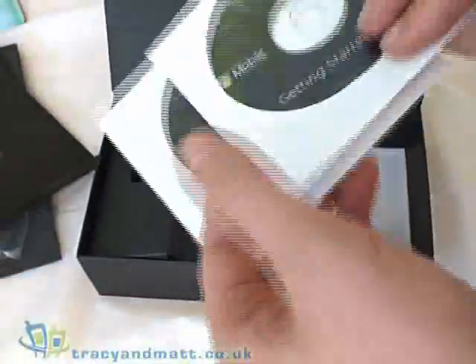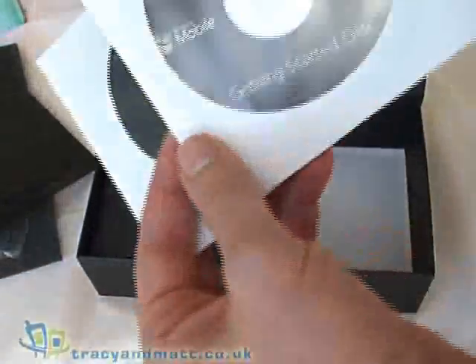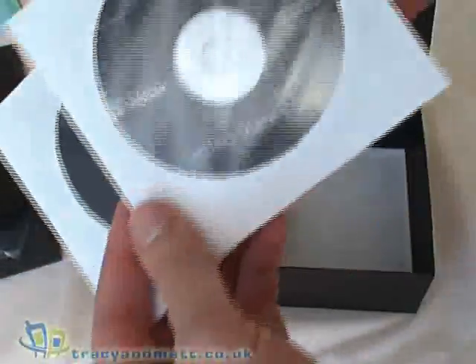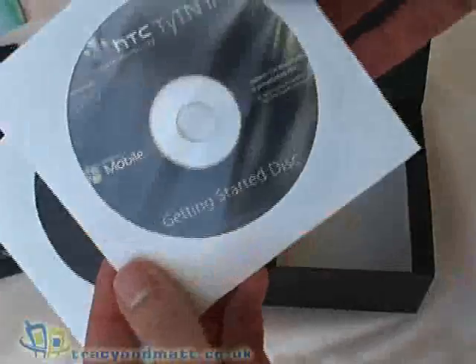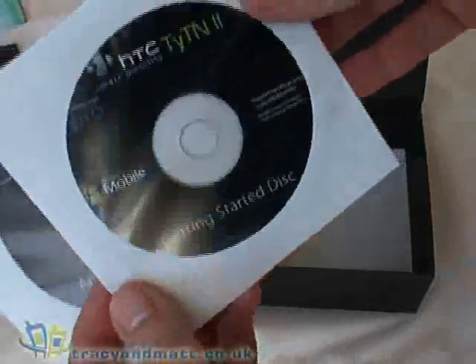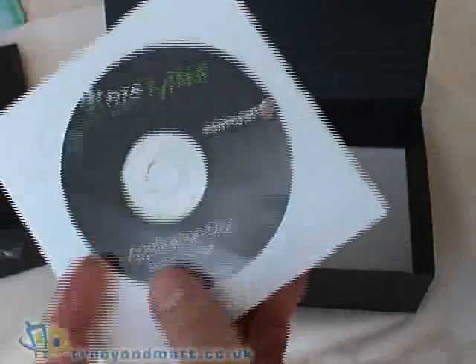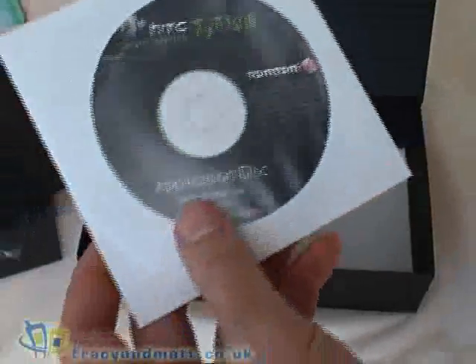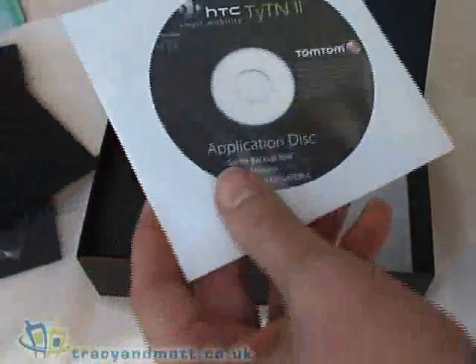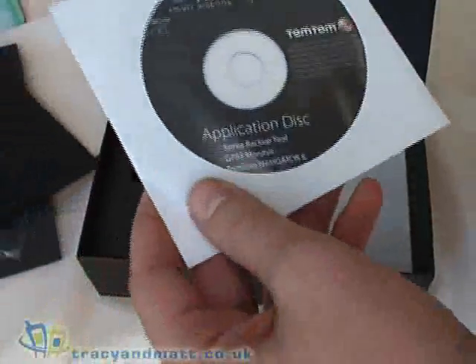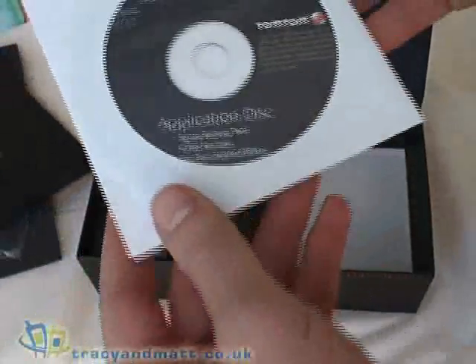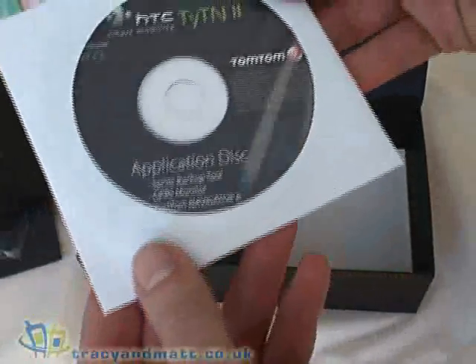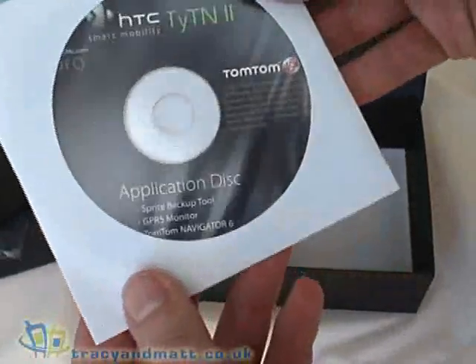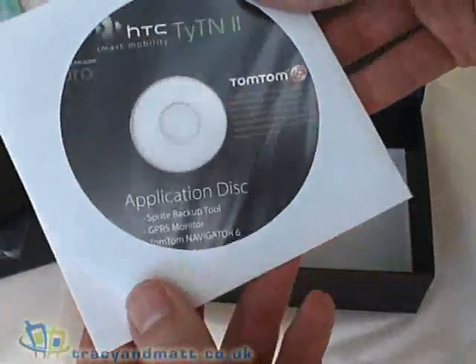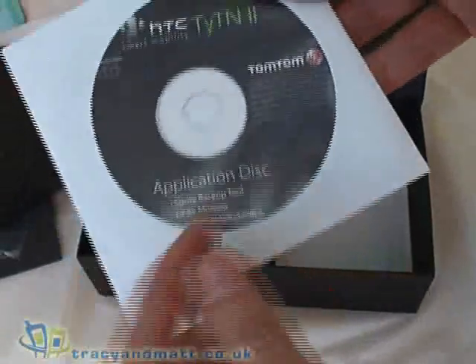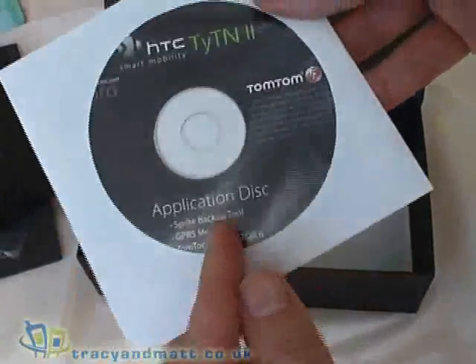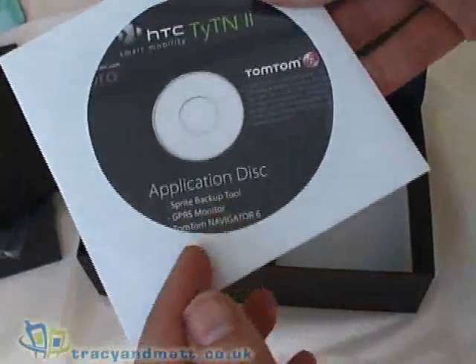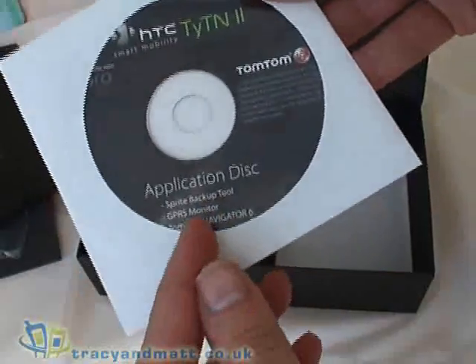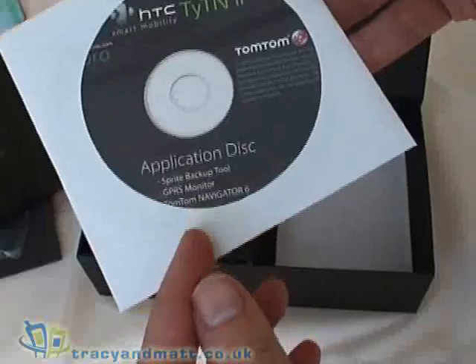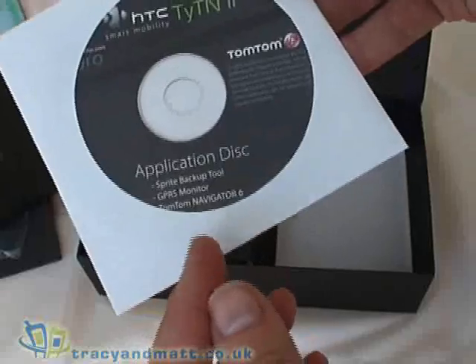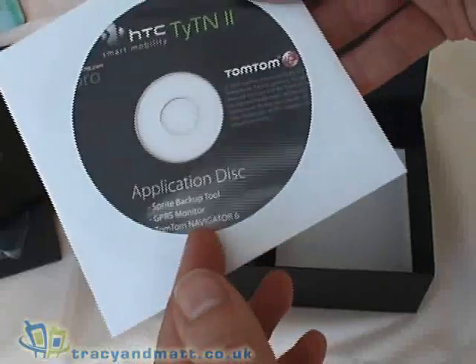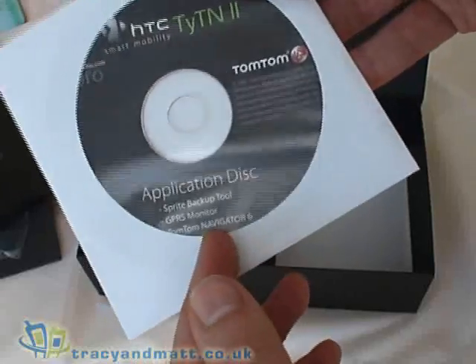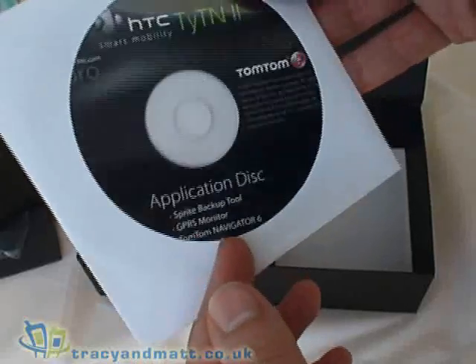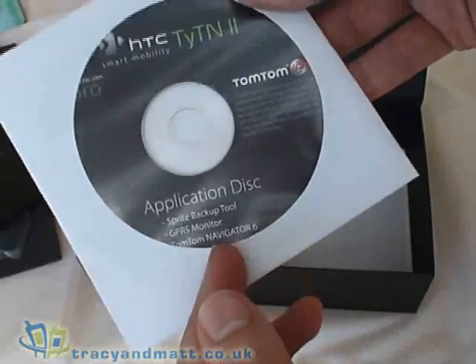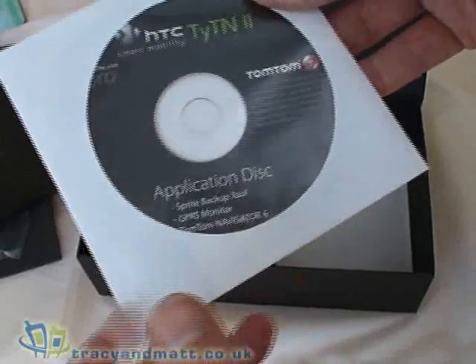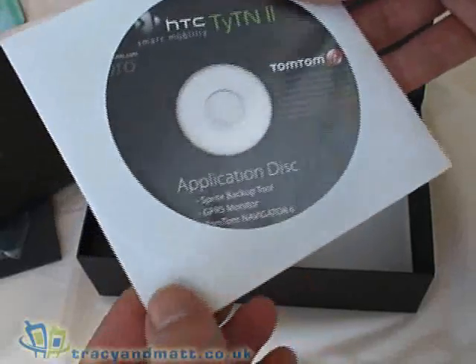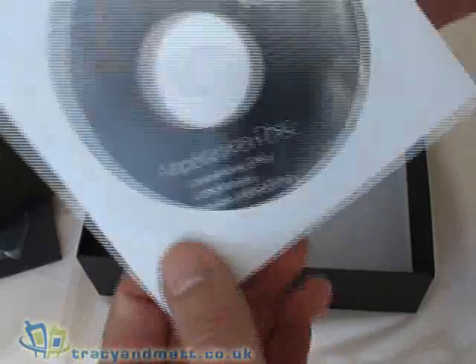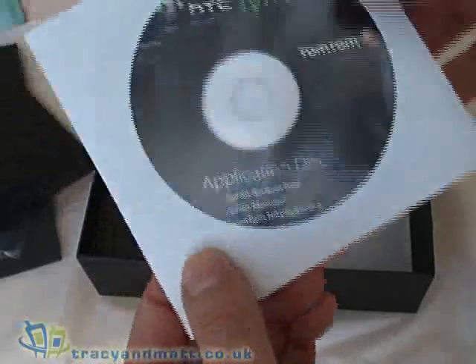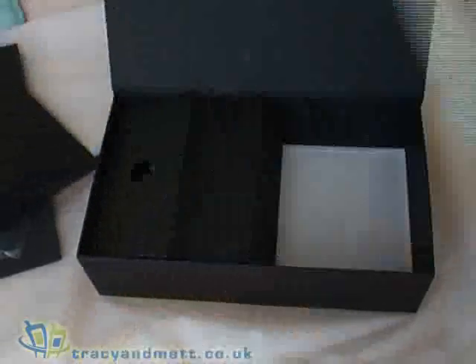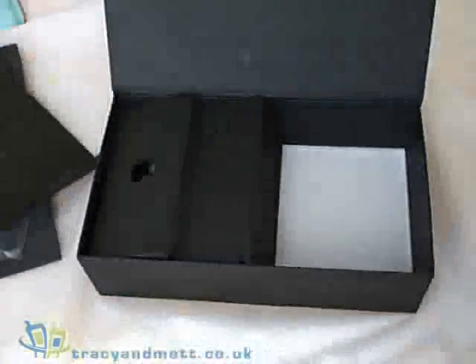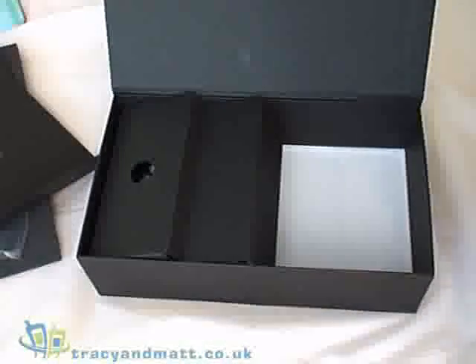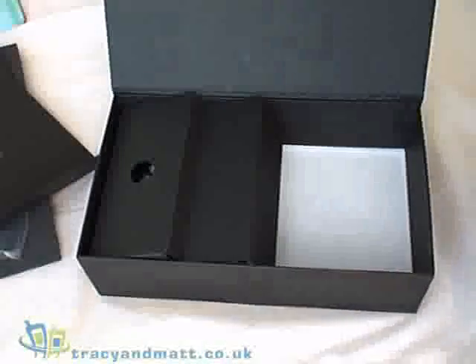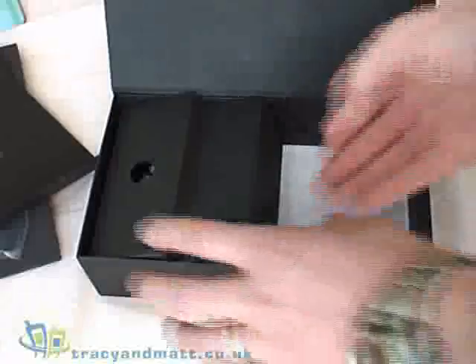Here's your getting started disc and also your application disc with Sprite Backup, GPRS Monitor, and TomTom Navigator 6. This also has ActiveSync 4.5.